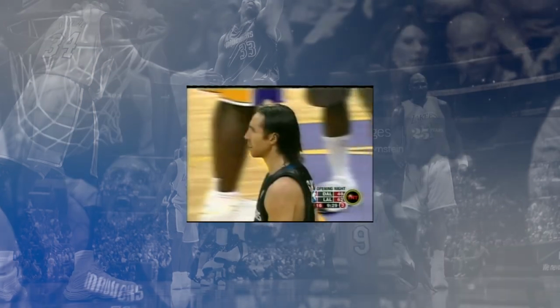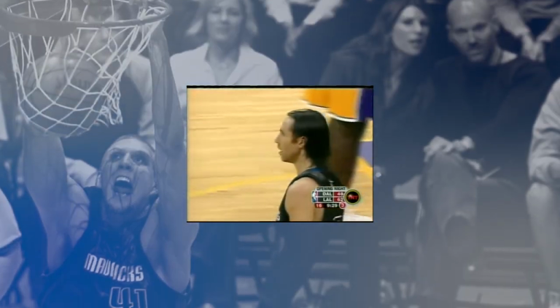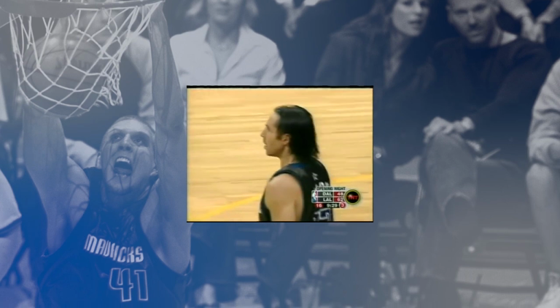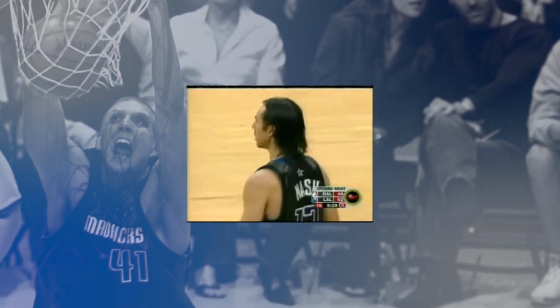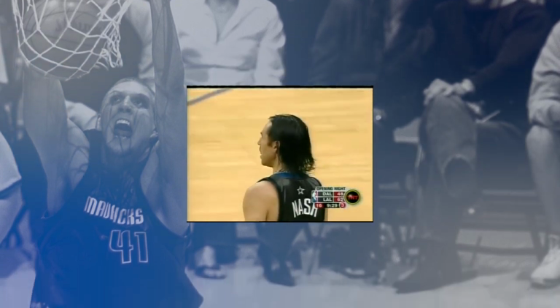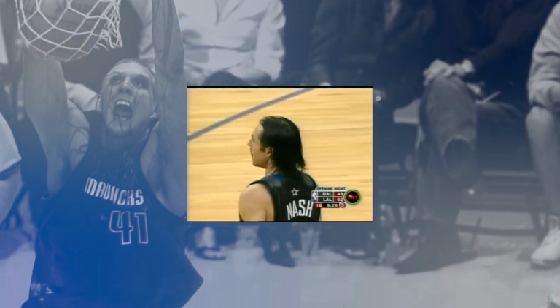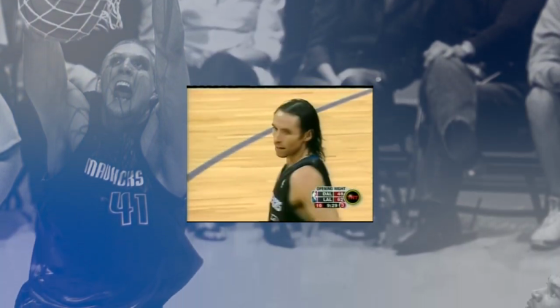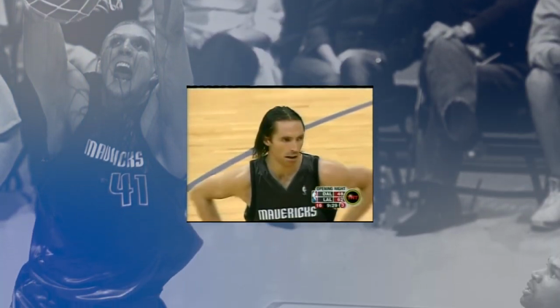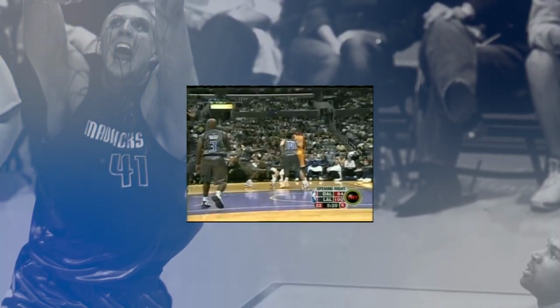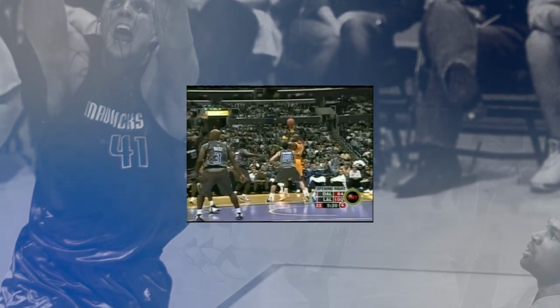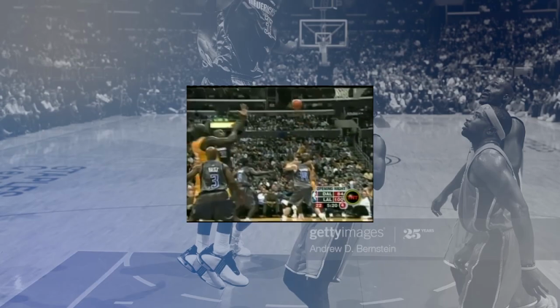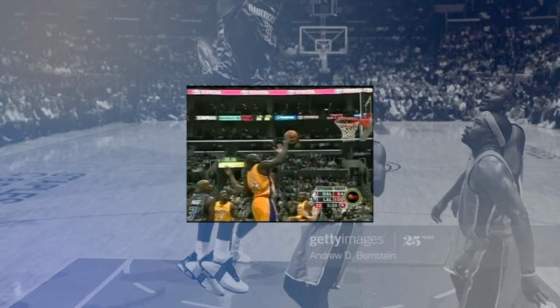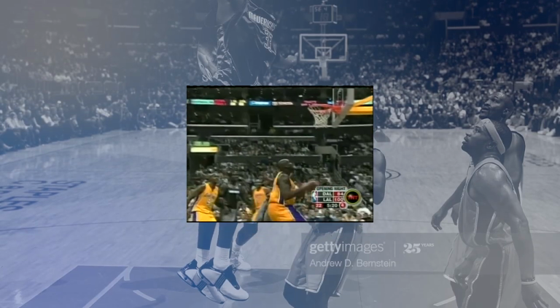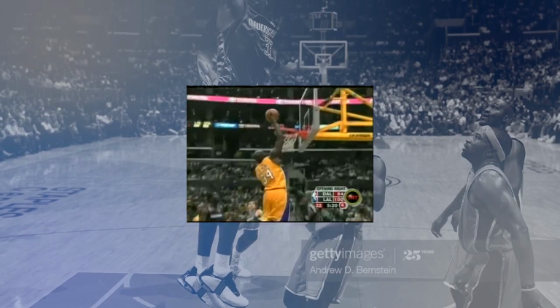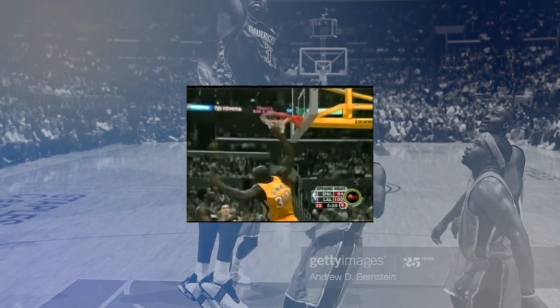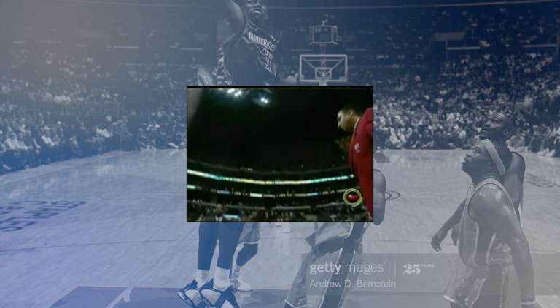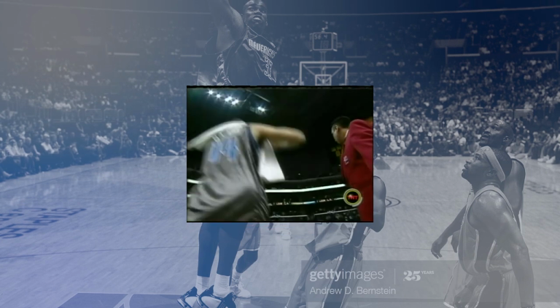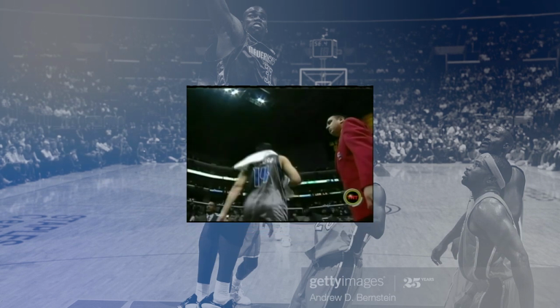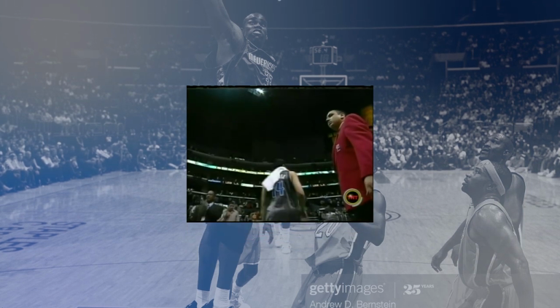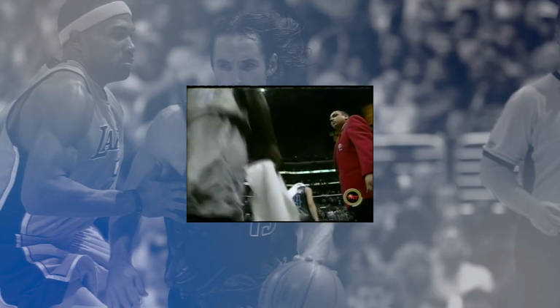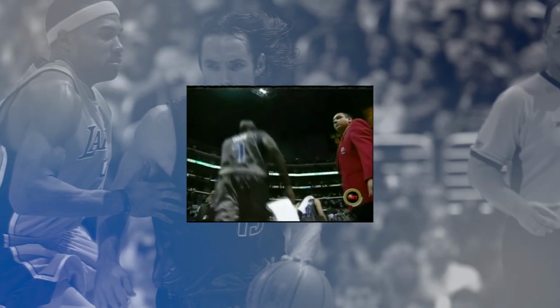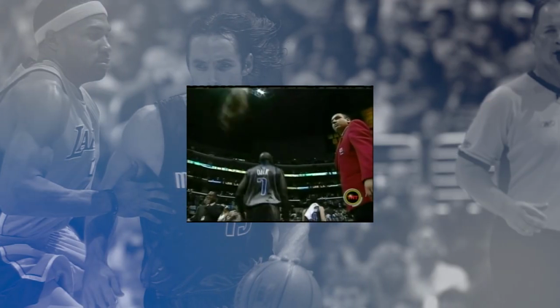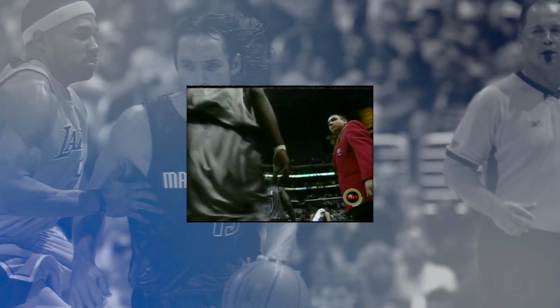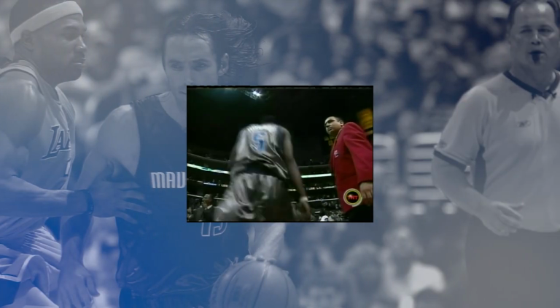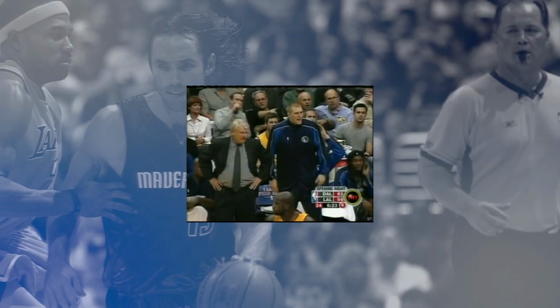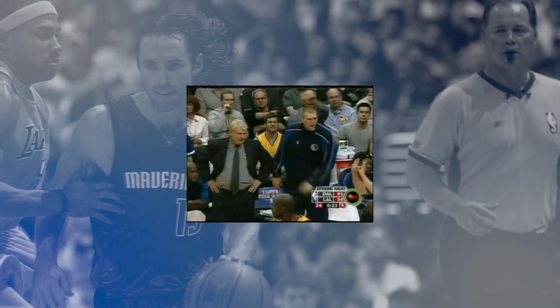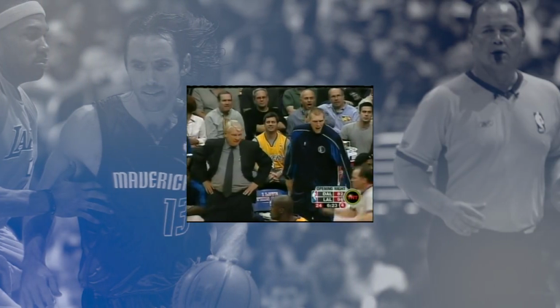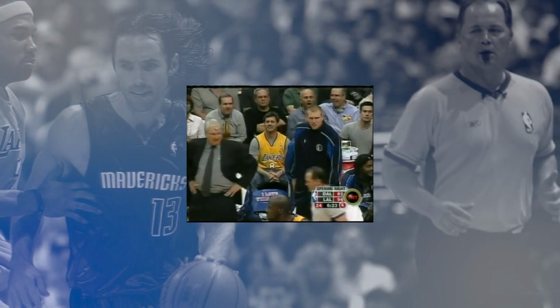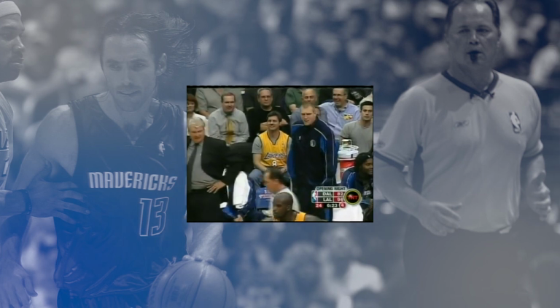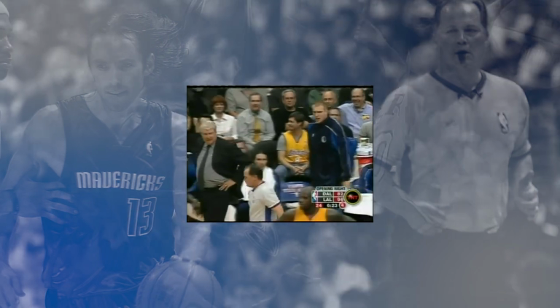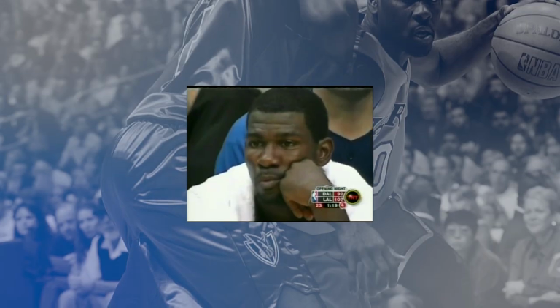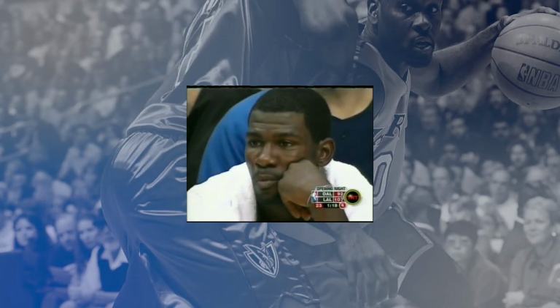The uniforms looked horrible, especially on TV. After Cuban saw highlights of the game that night, they were shelved. He remarked in 2013 that they looked like wet garbage bags, and fans agreed.